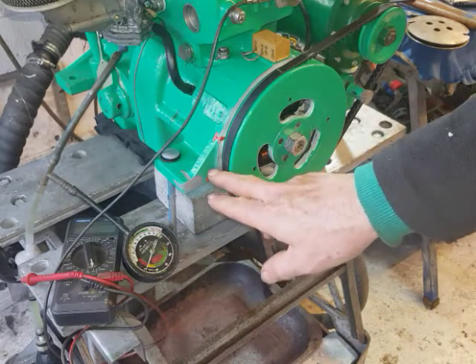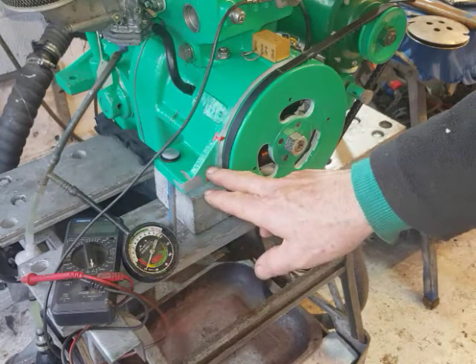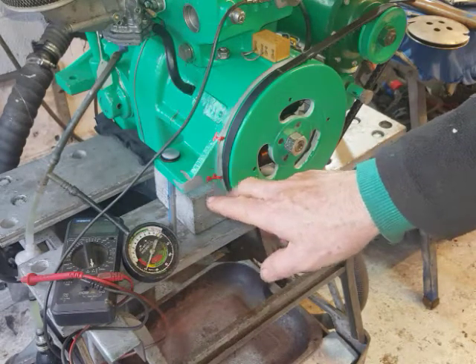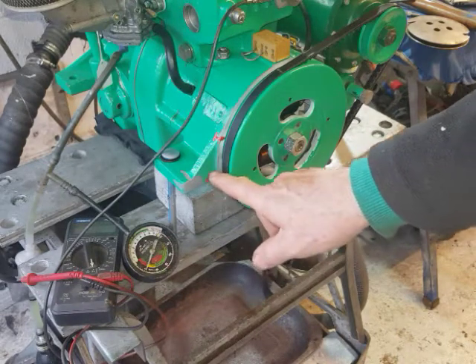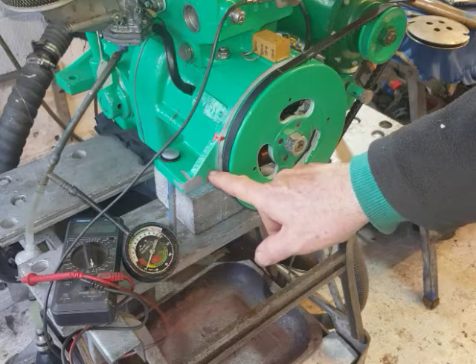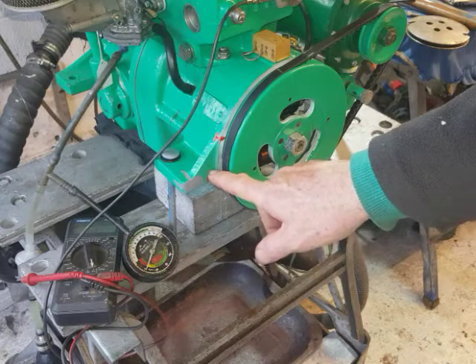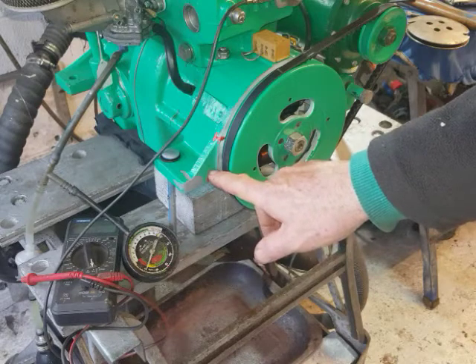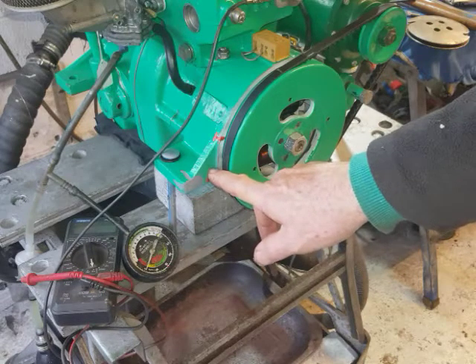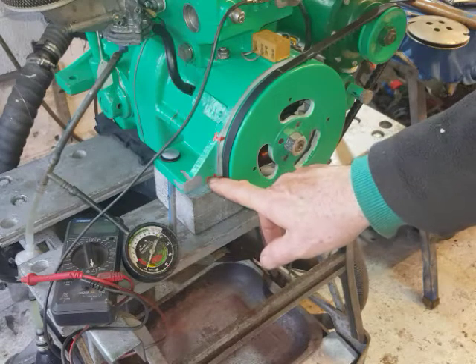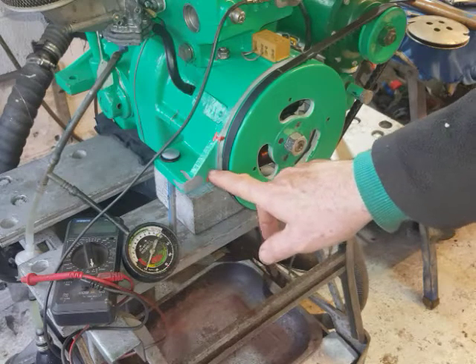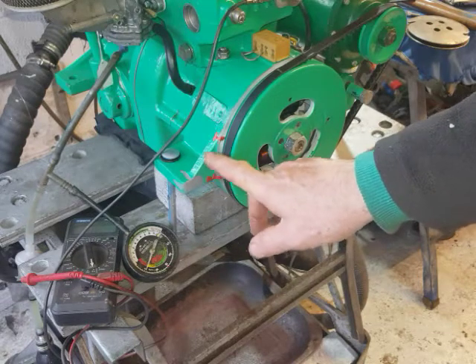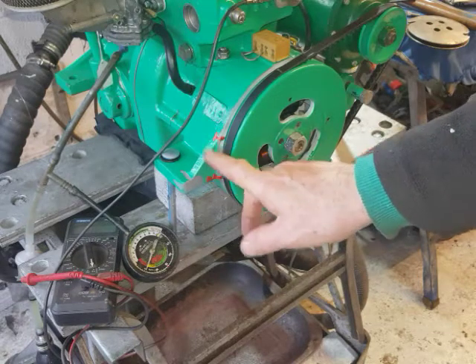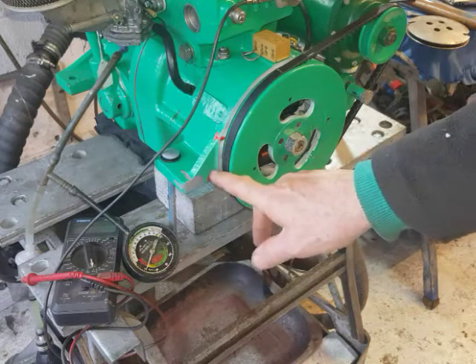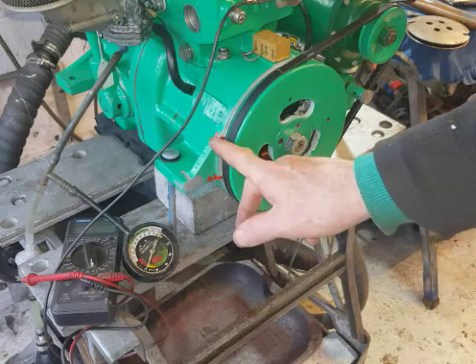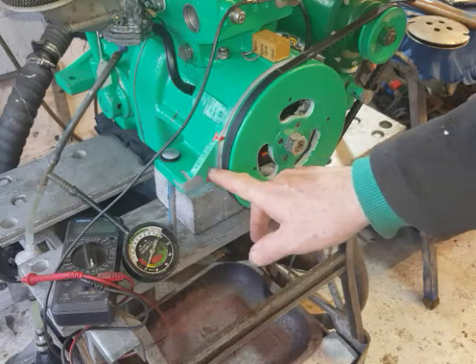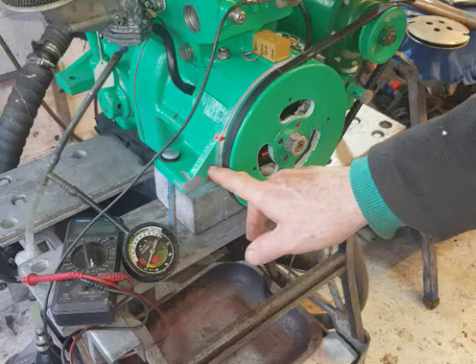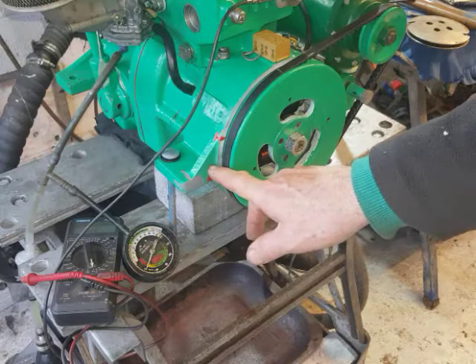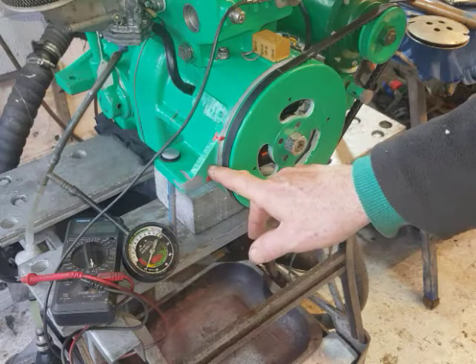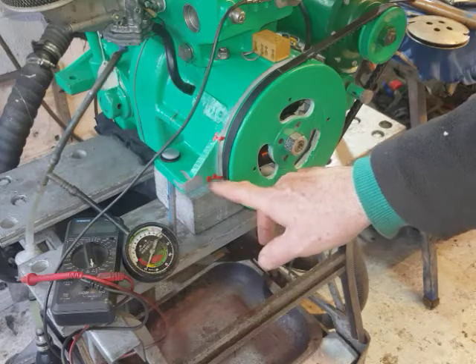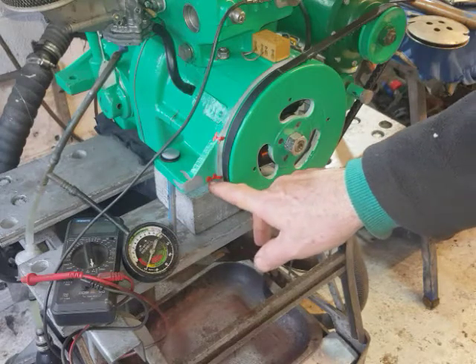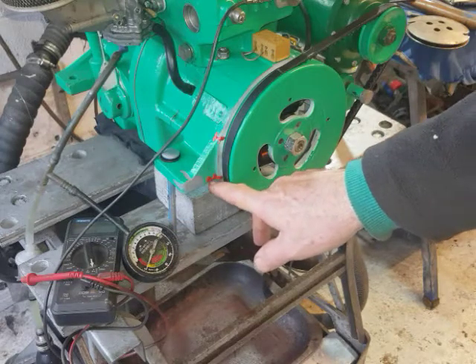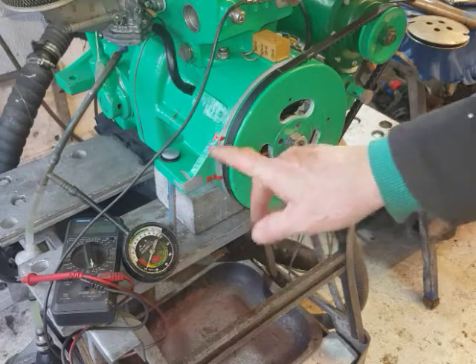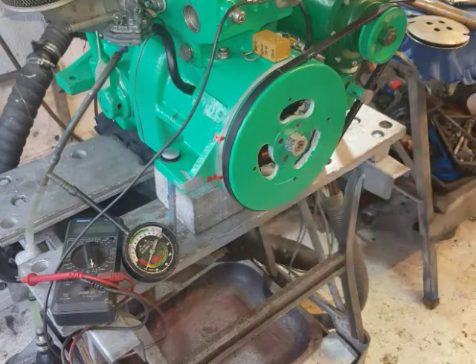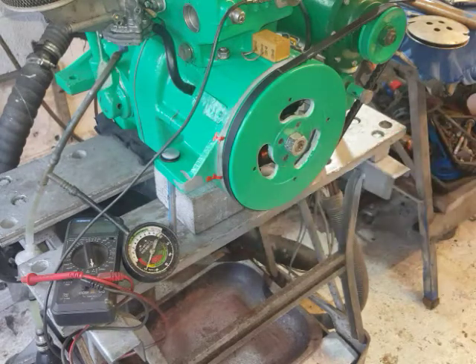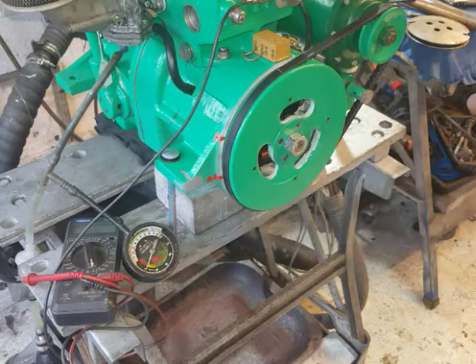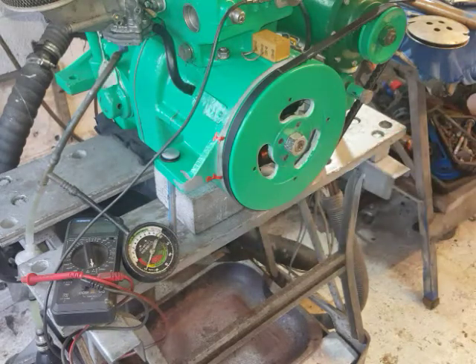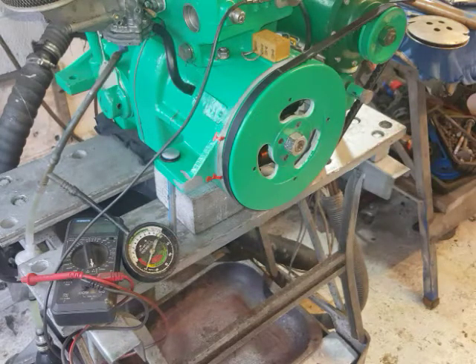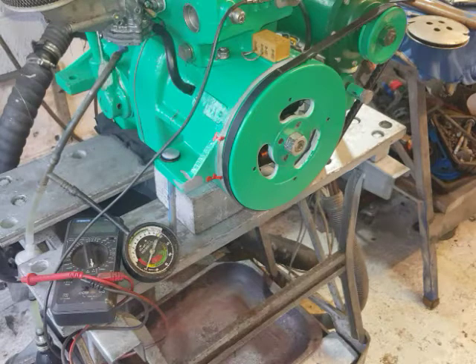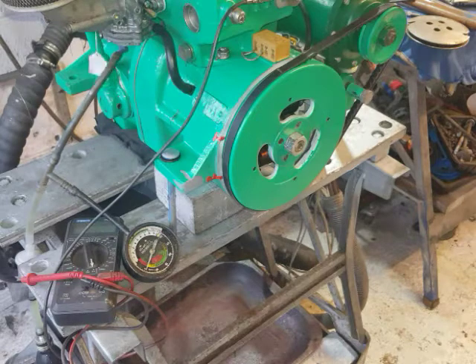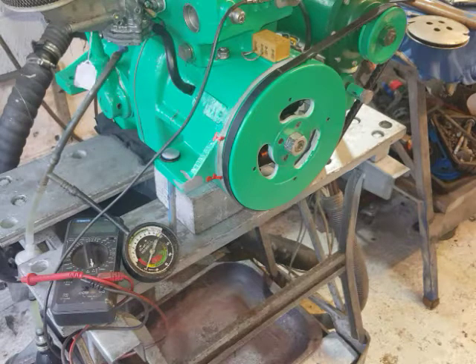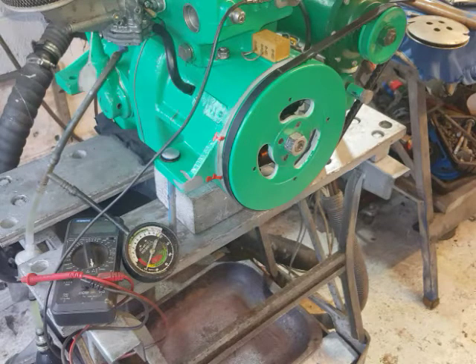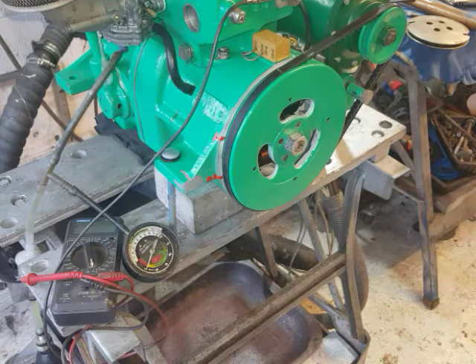That's how to time the Via 7 engine. You'll find a Via 12 engine is a little bit closer — about two-thirds of the way from the T mark — because it's 22 degrees instead of 30. Apart from that they're the same. Thanks for watching and support me as I'm supporting all of you.